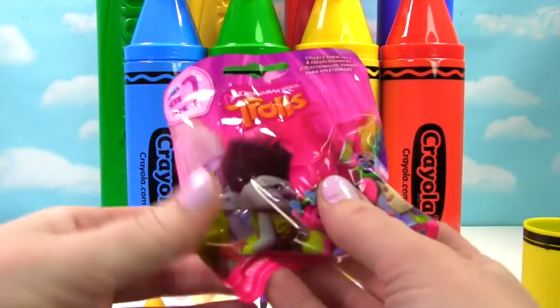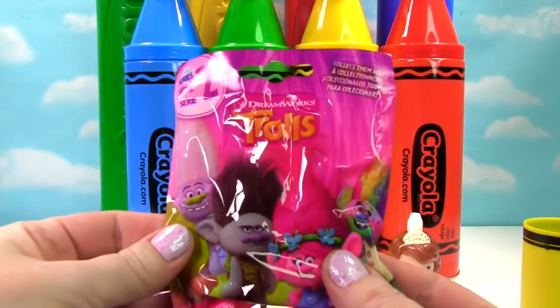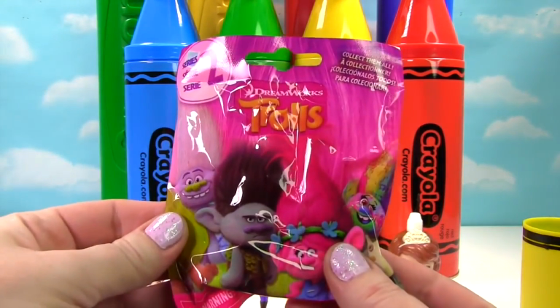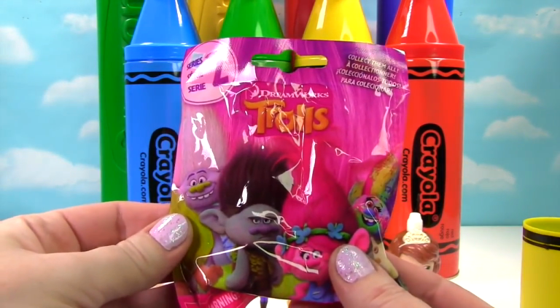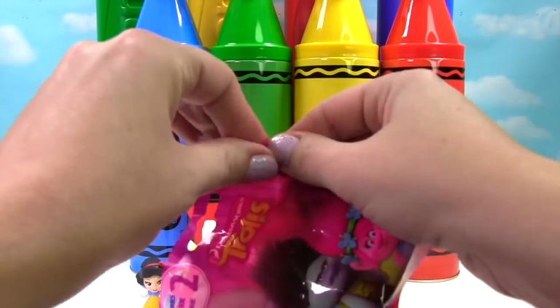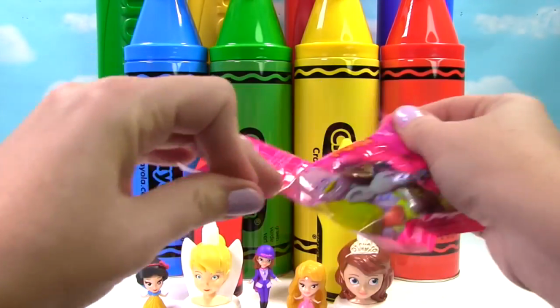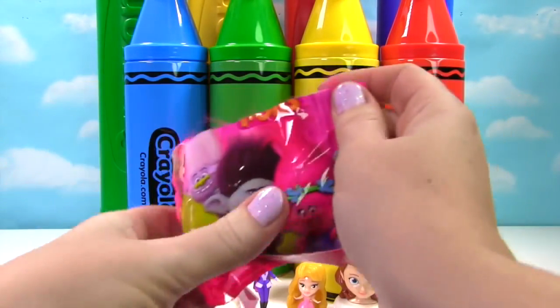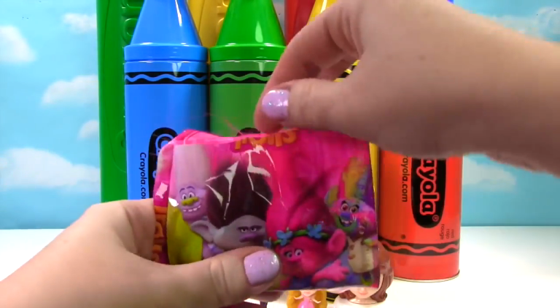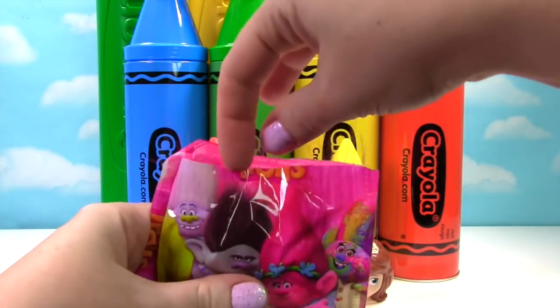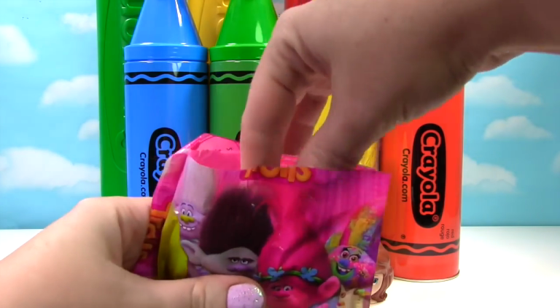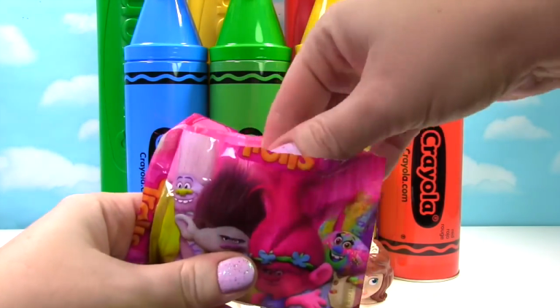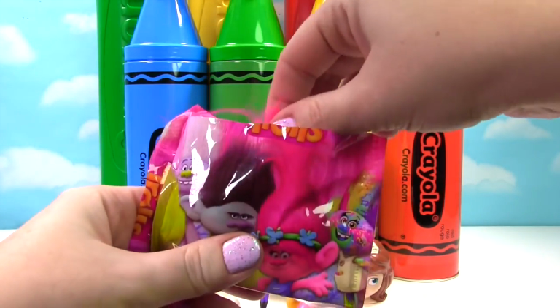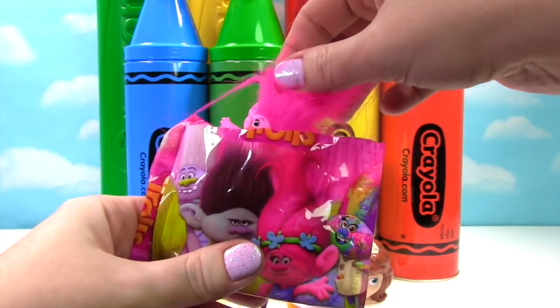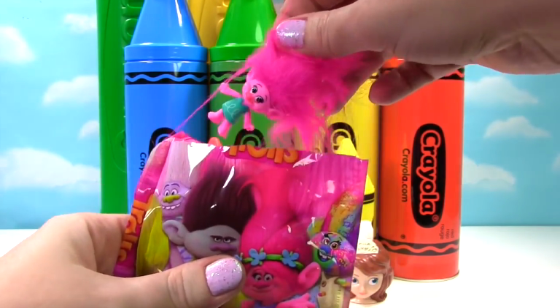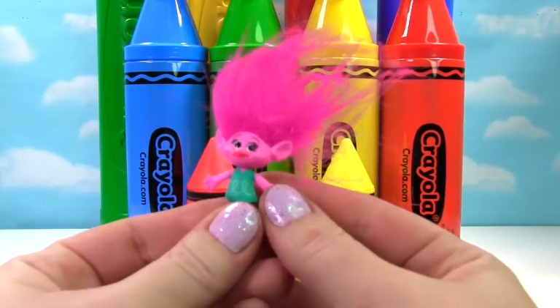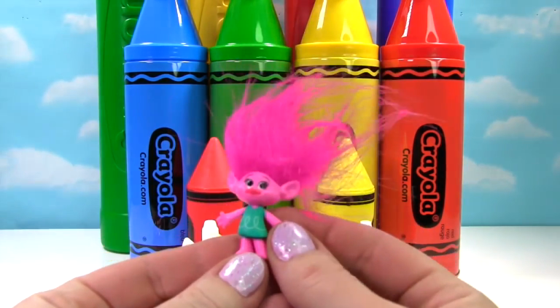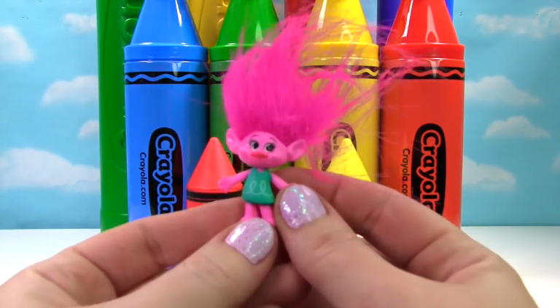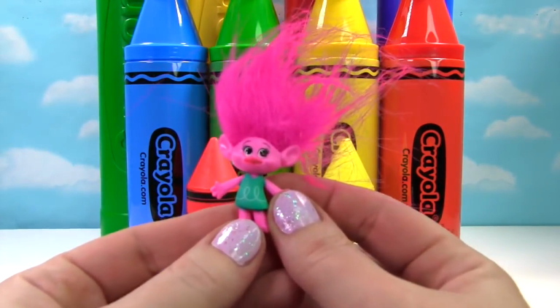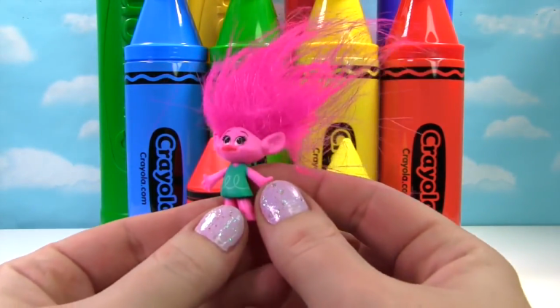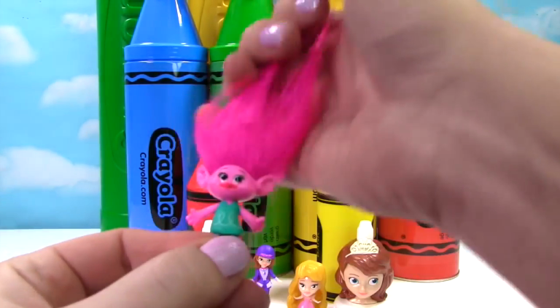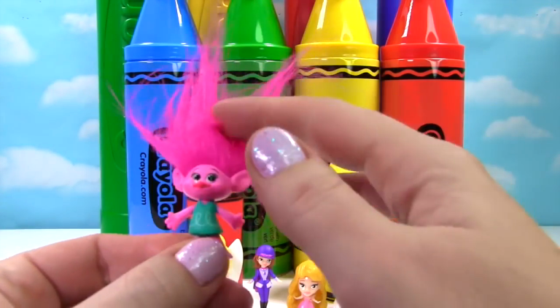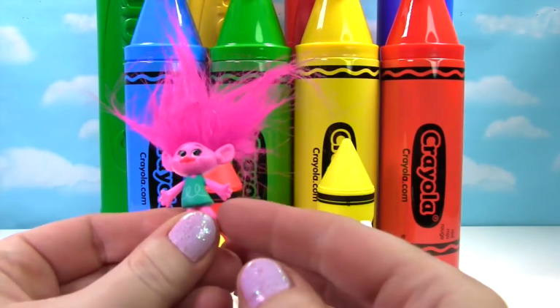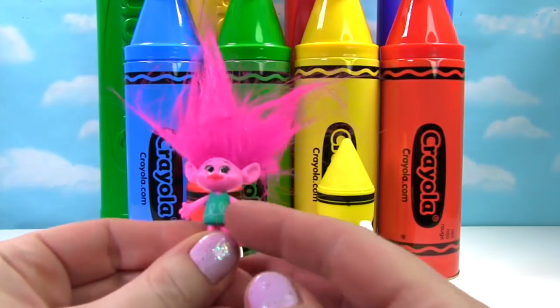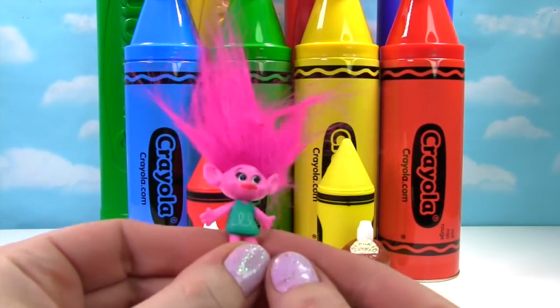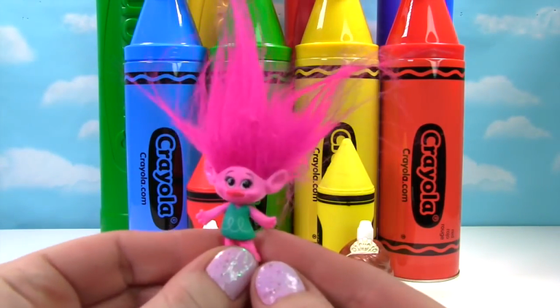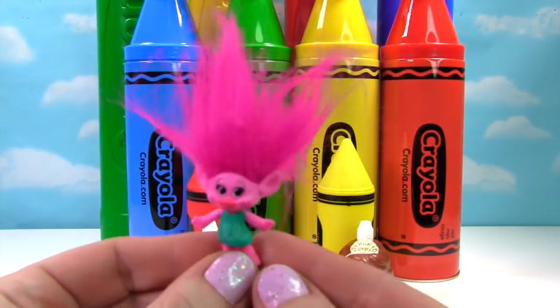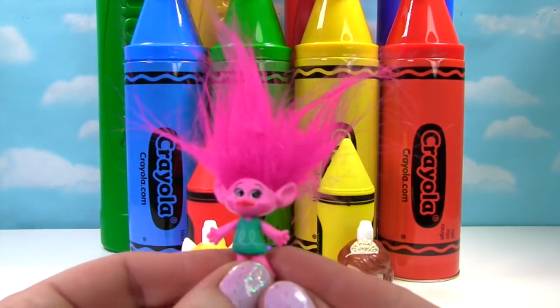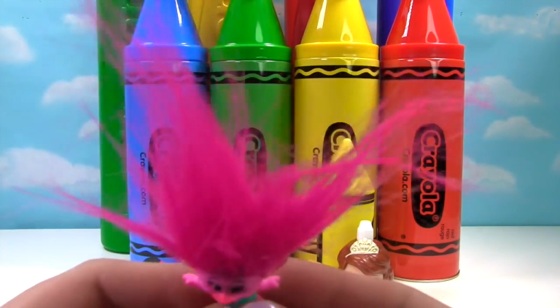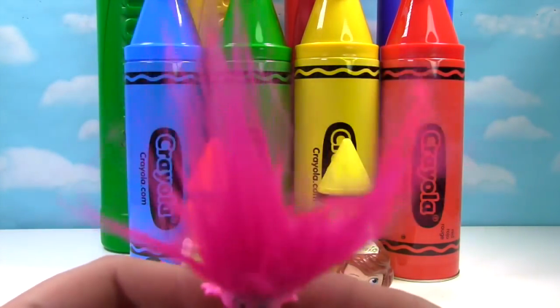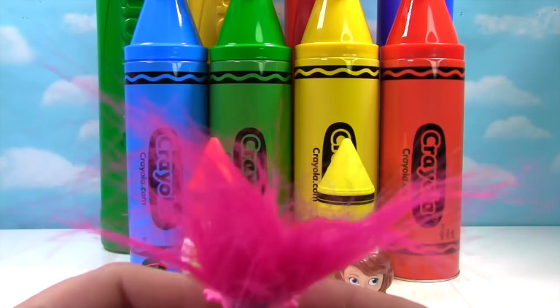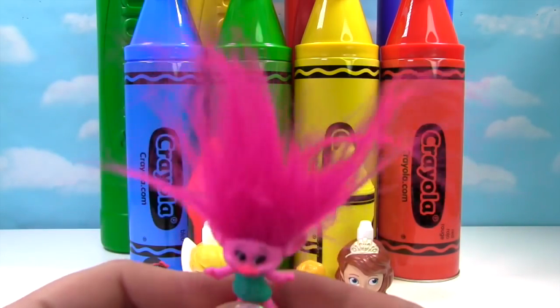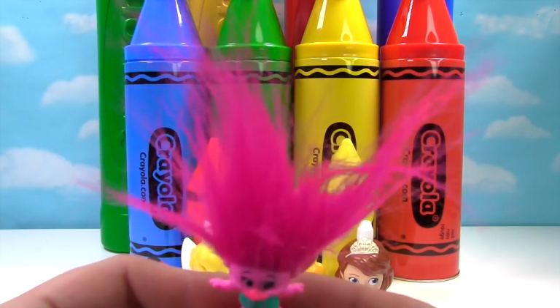We have Trolls! Which troll did we get? Someone with pink hair. It looks like we got Poppy — Poppy has pink hair and a teal dress. And she's going to shake that hair!